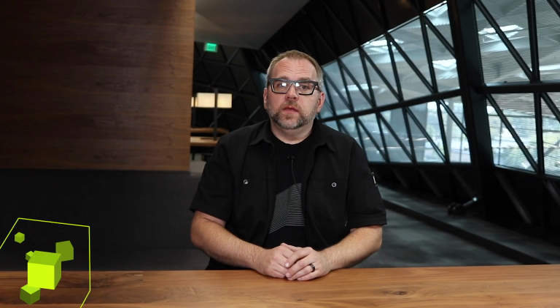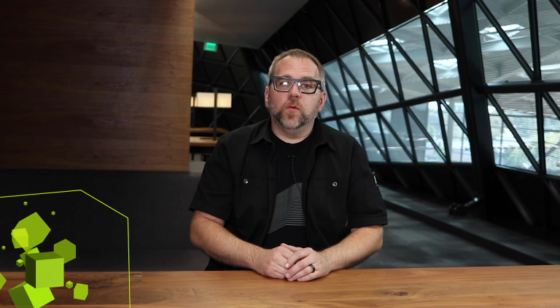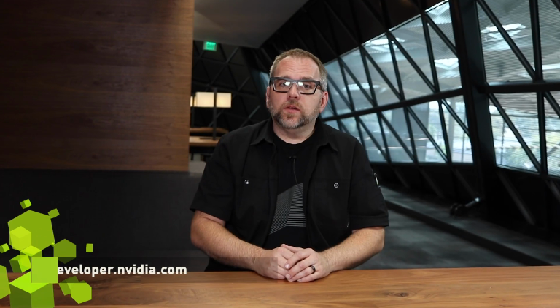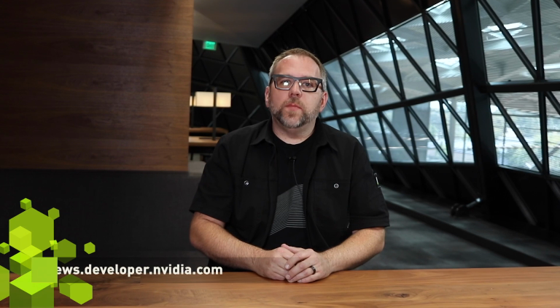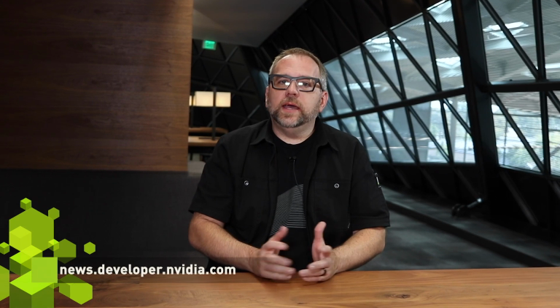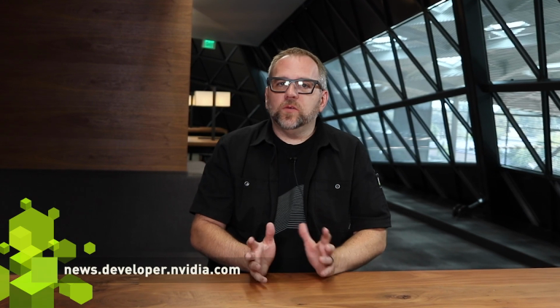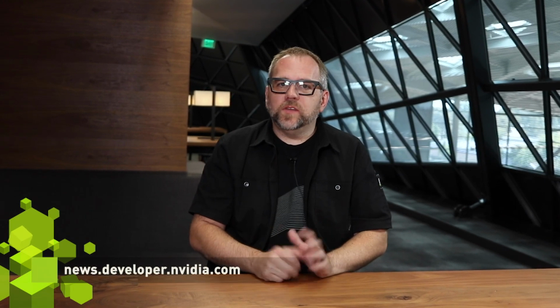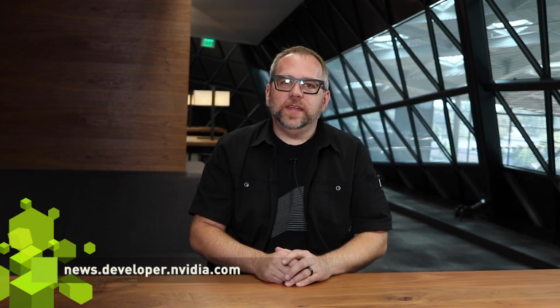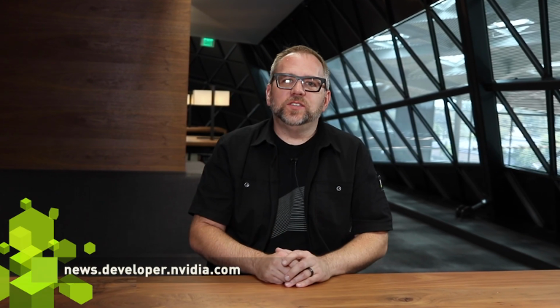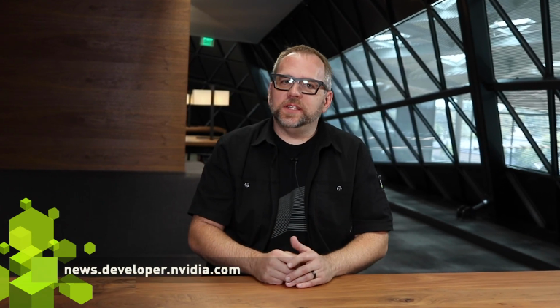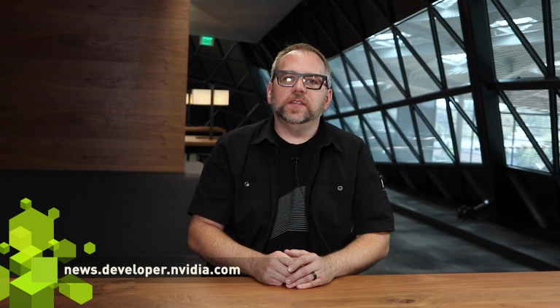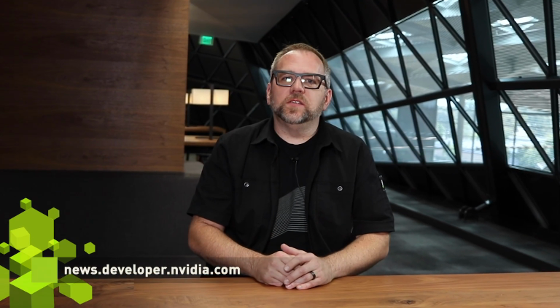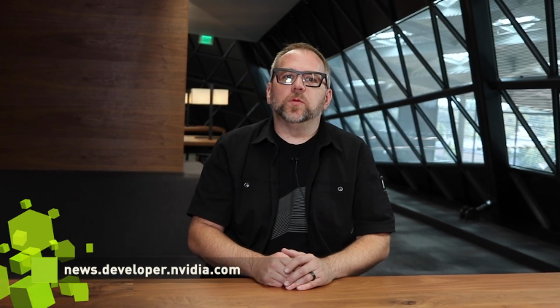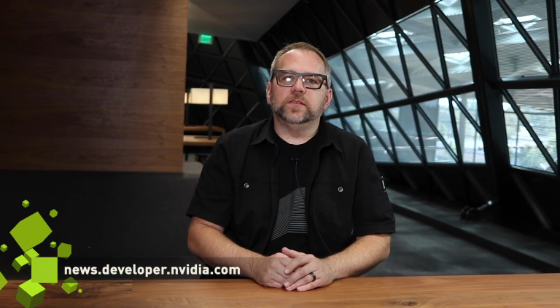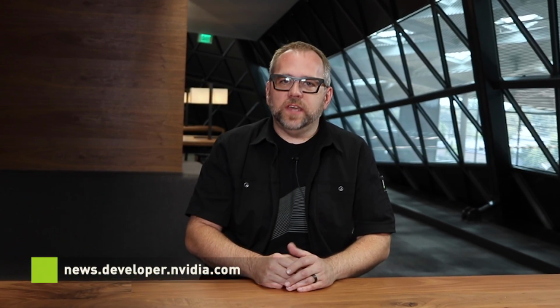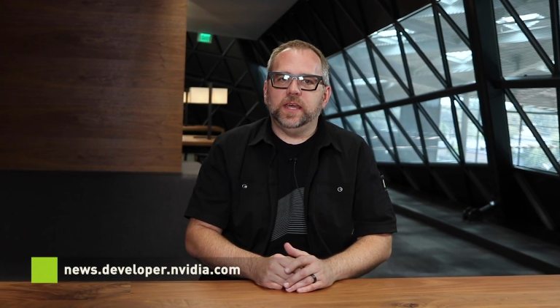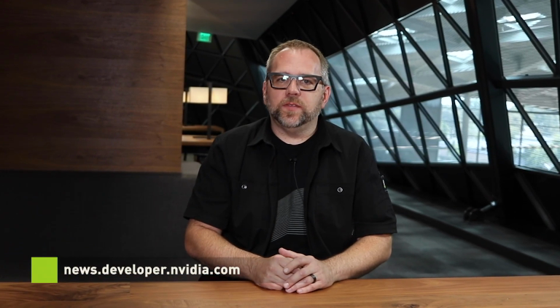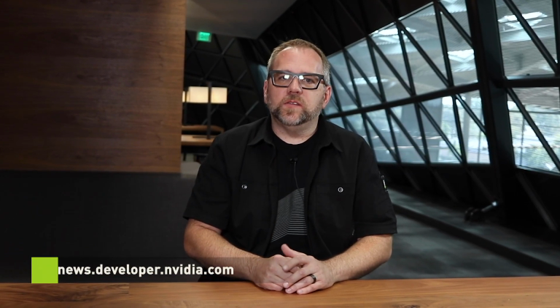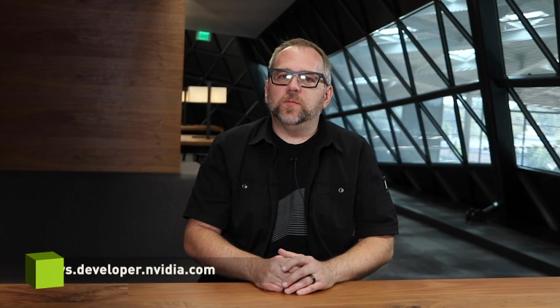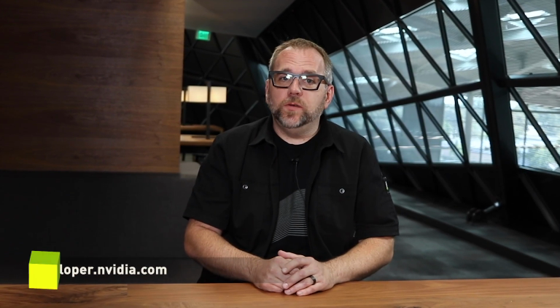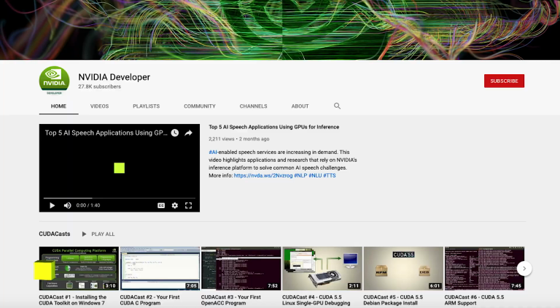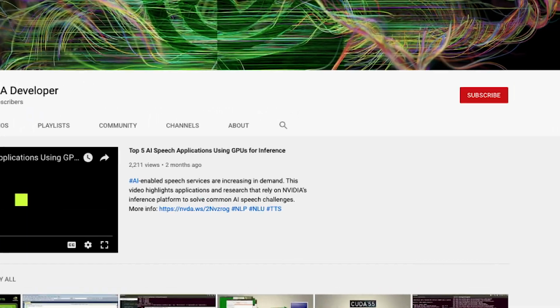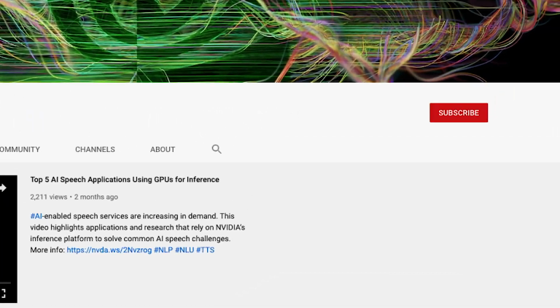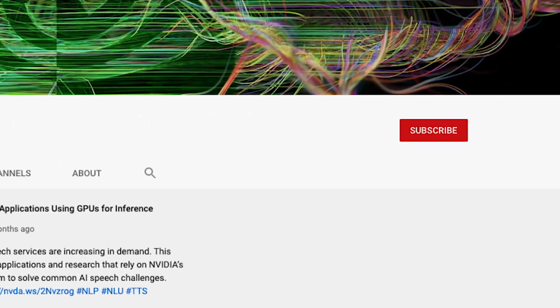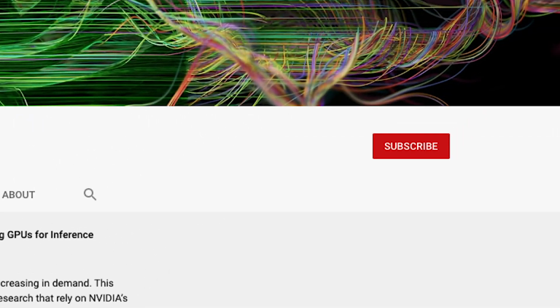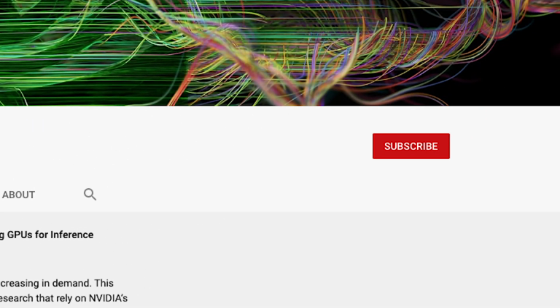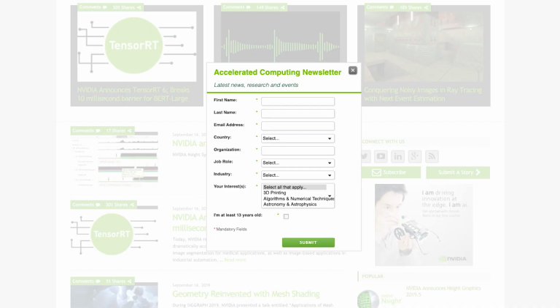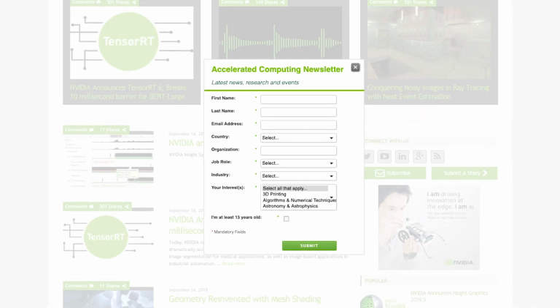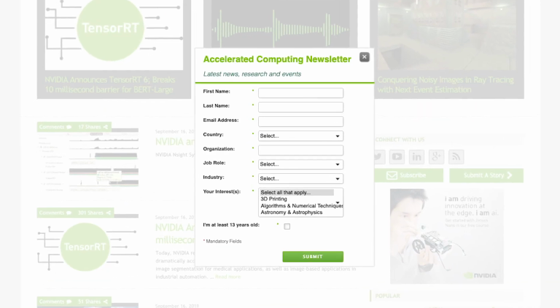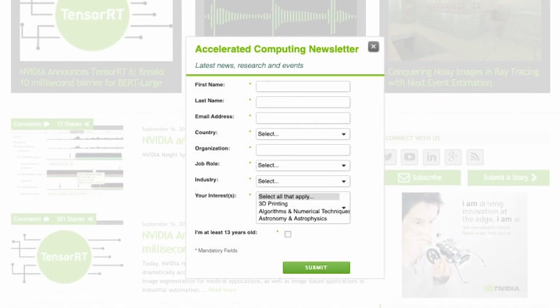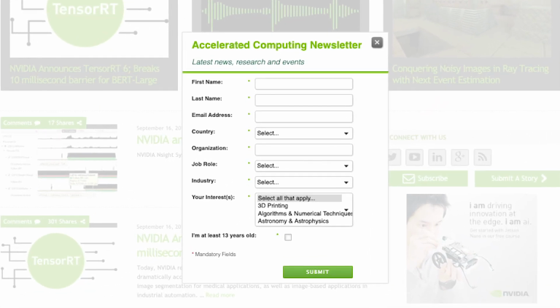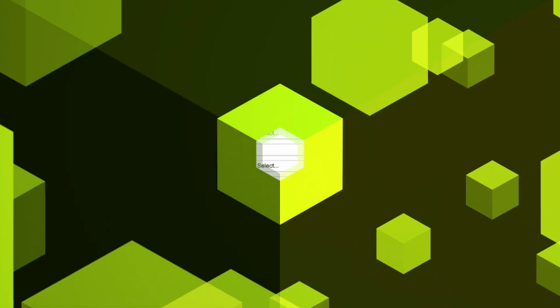If you want to learn more about any story you saw today, just click on the links in the description. To stay up to date with the latest developer news, make sure you subscribe to our channel and sign up for our newsletter. We'll see you next time.